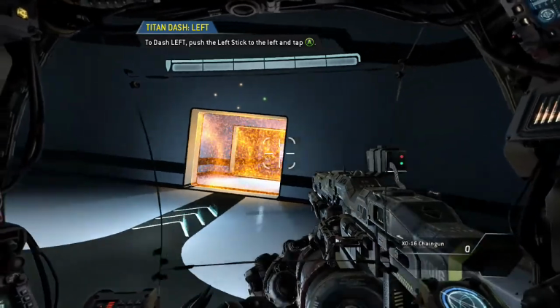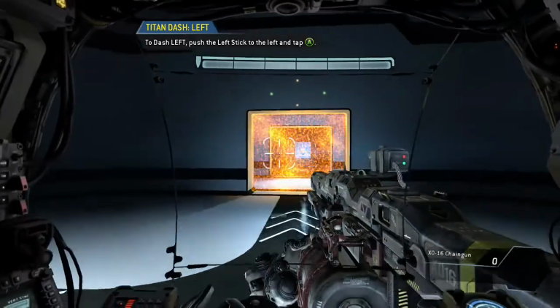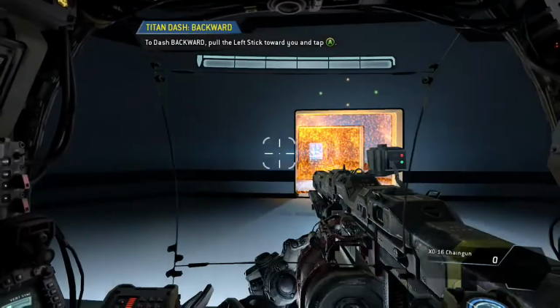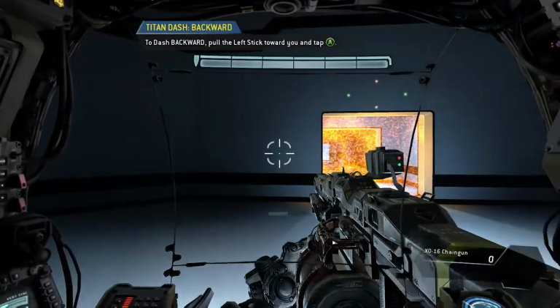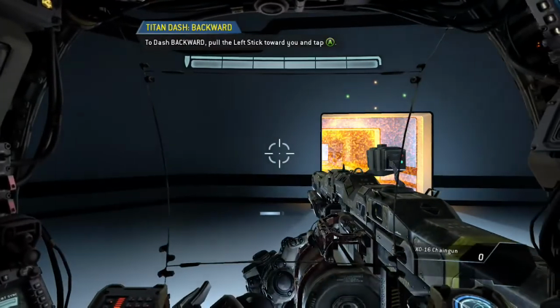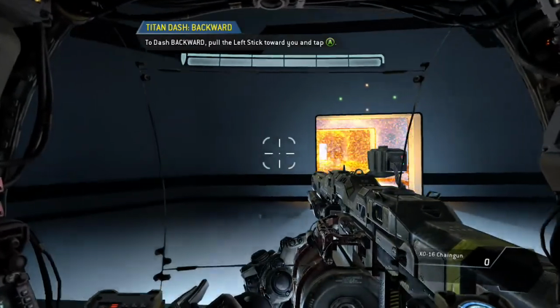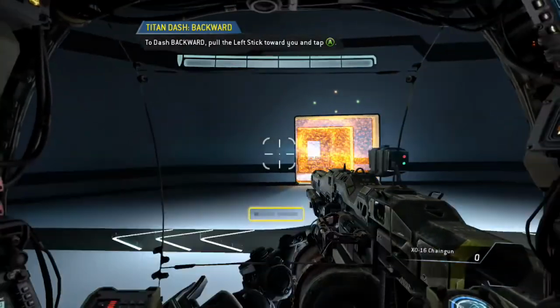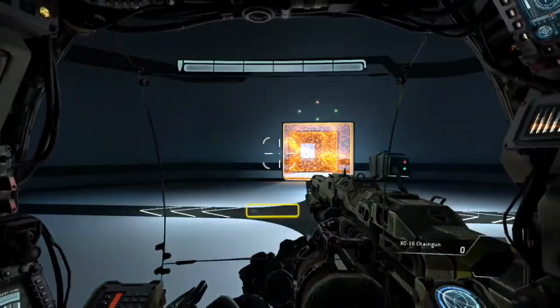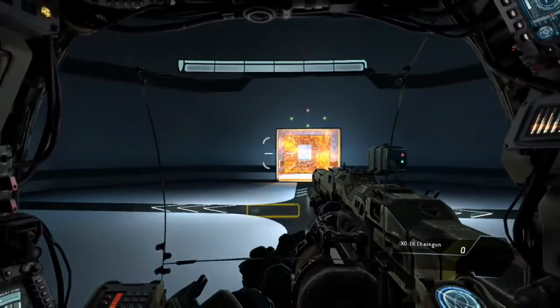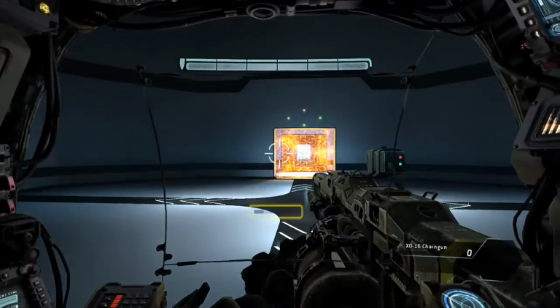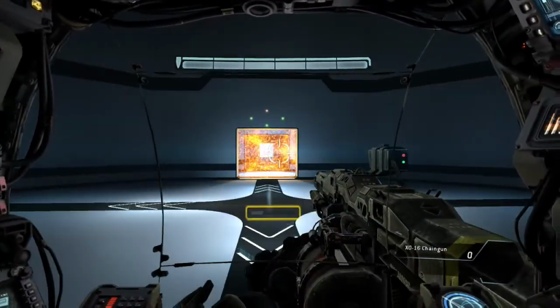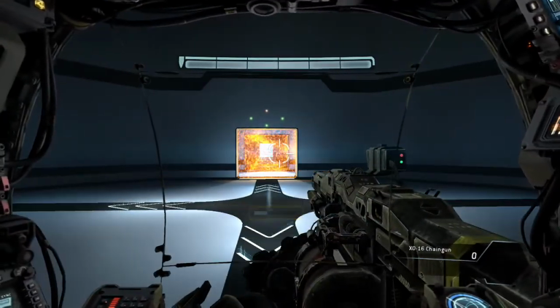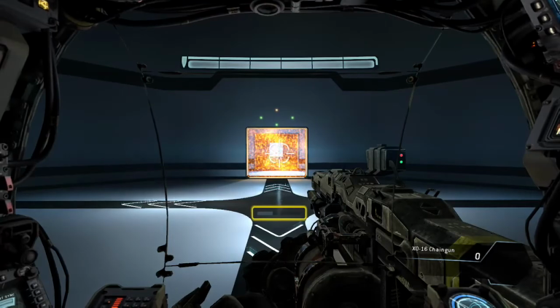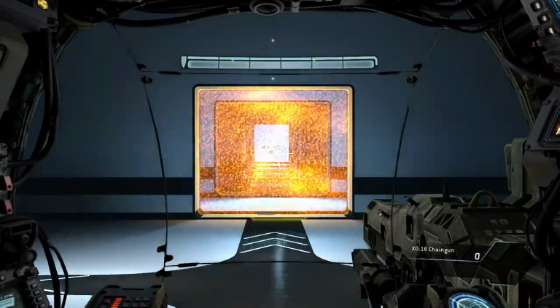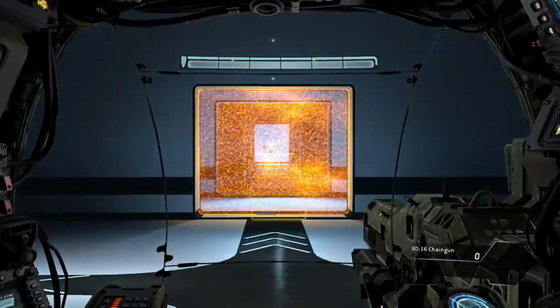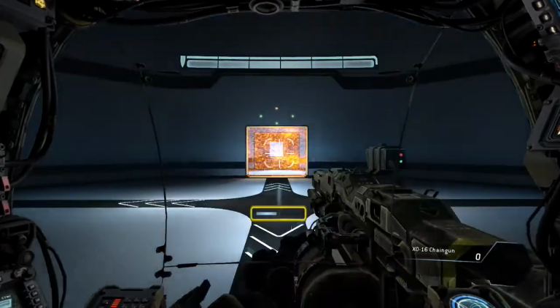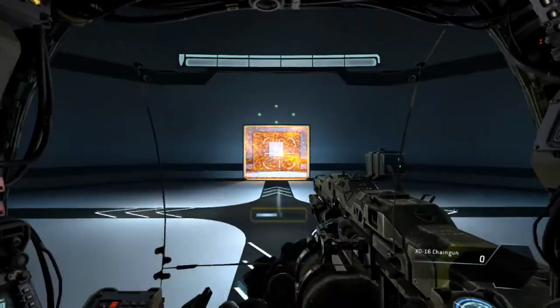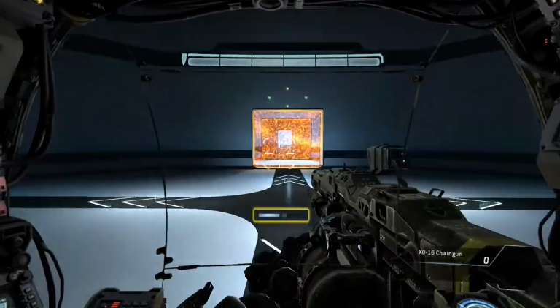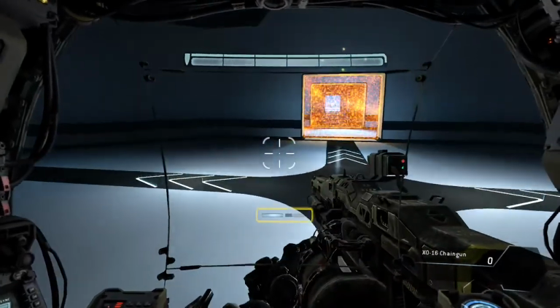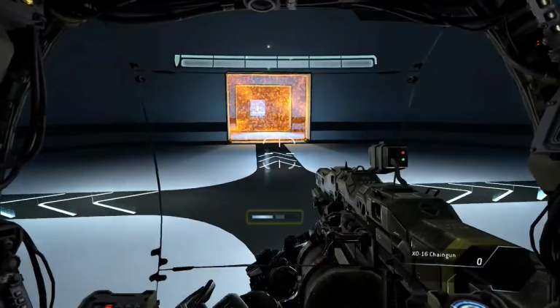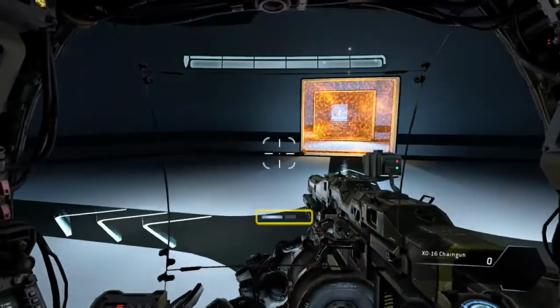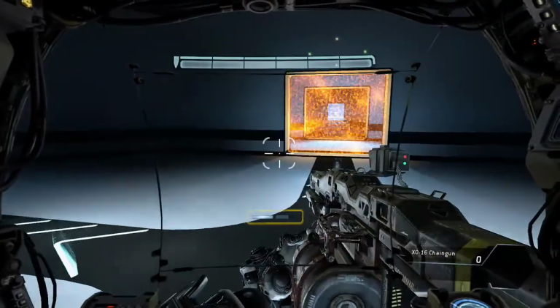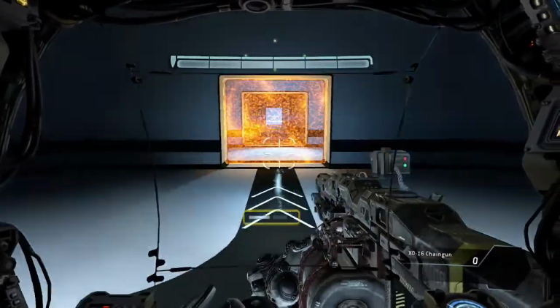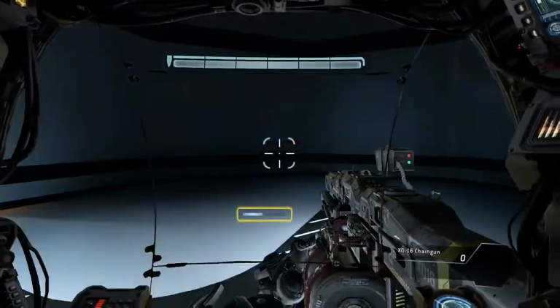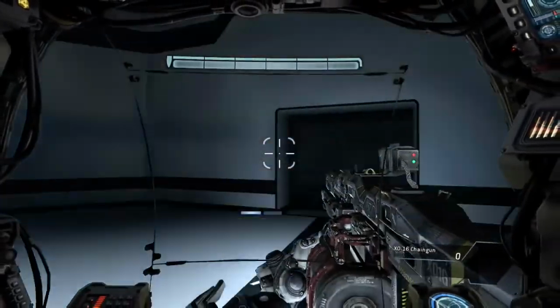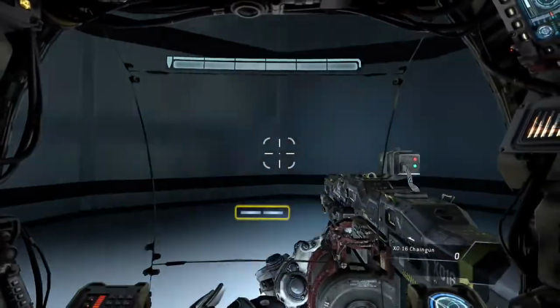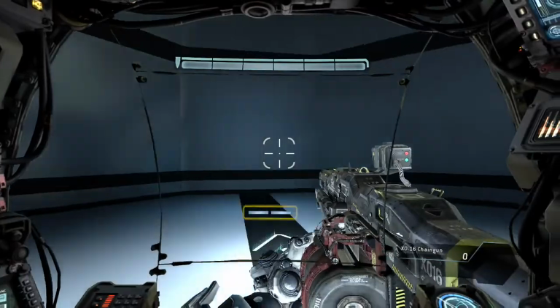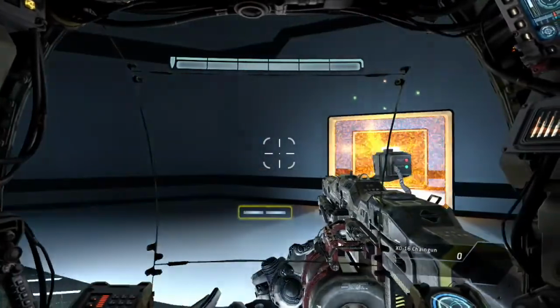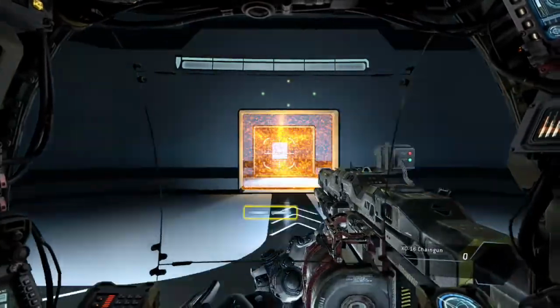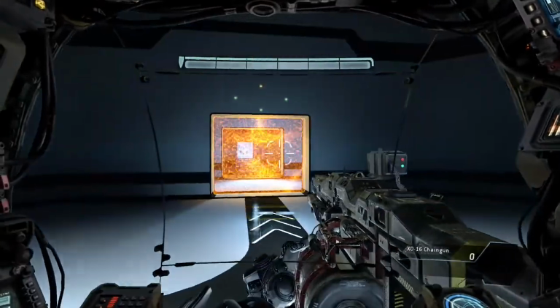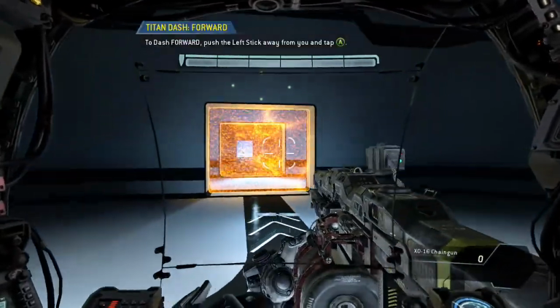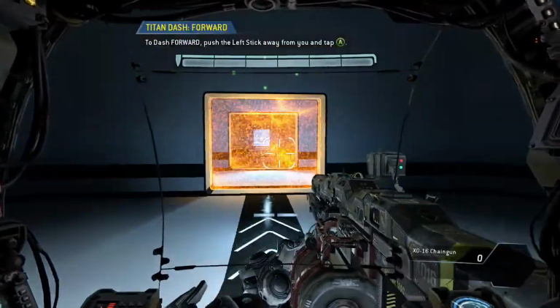The dash meter is located beneath the crosshair on the Titan cockpit display. Each blue box represents one dash. Dash forward.